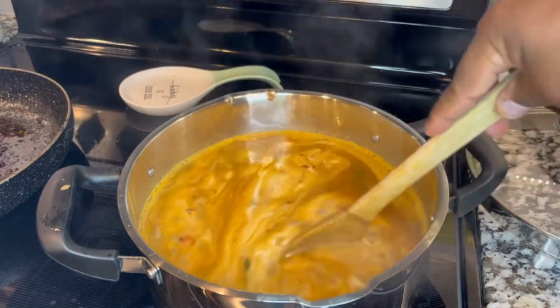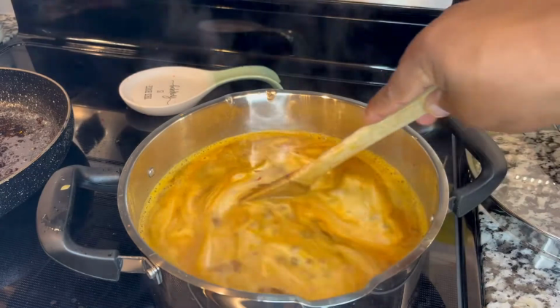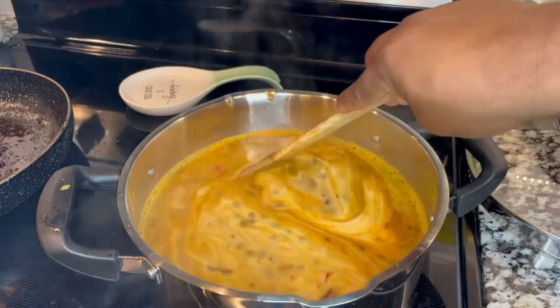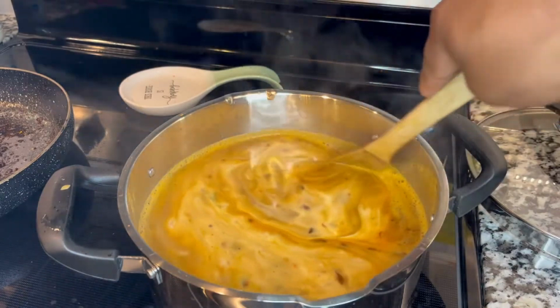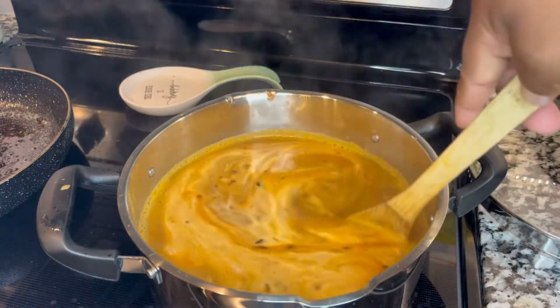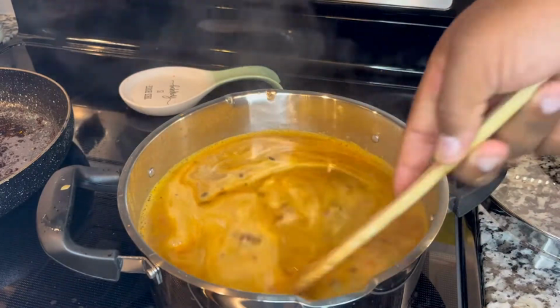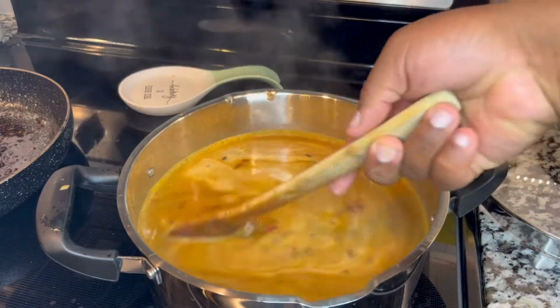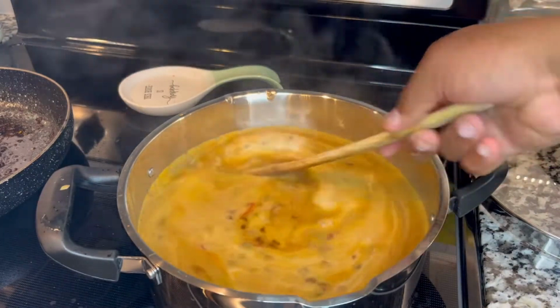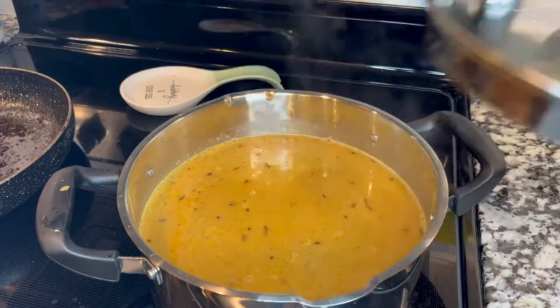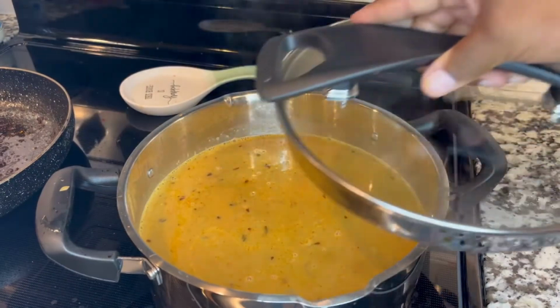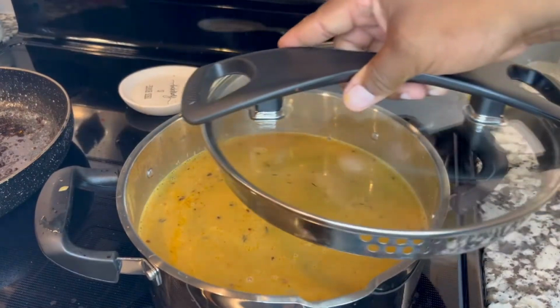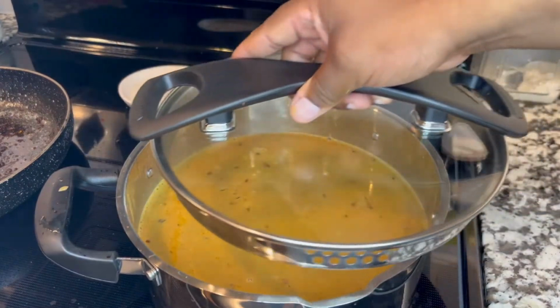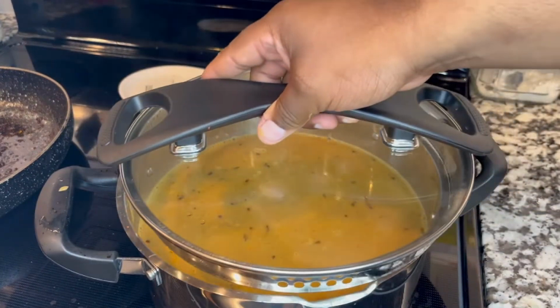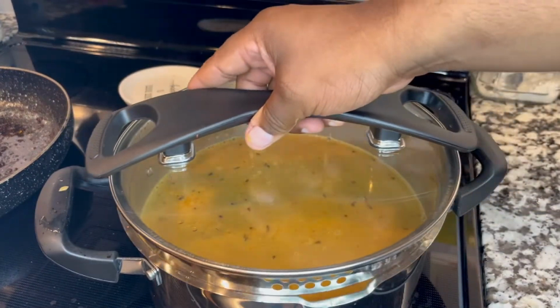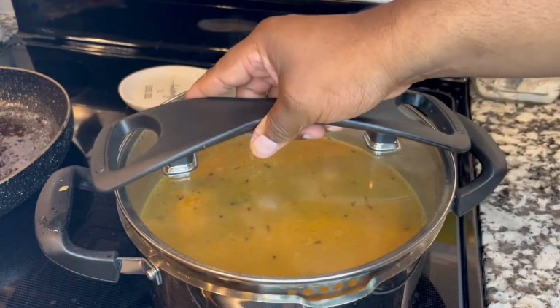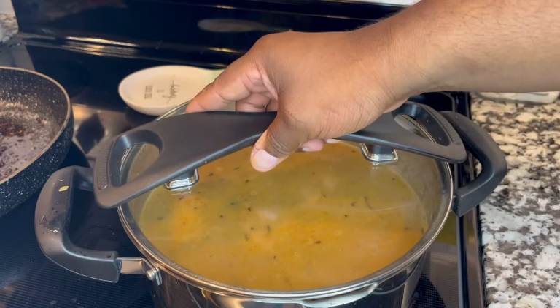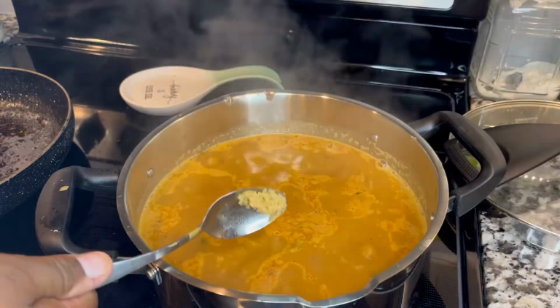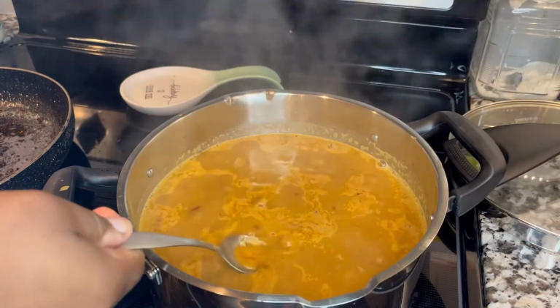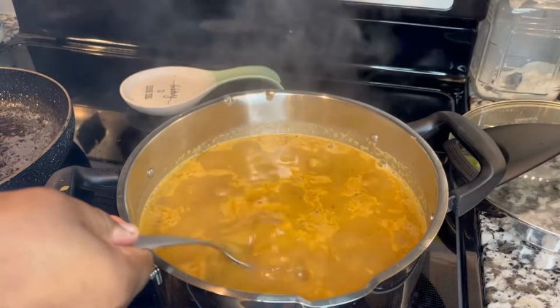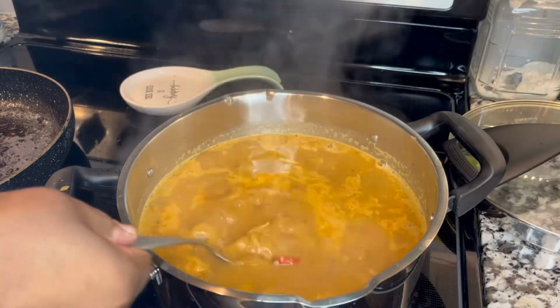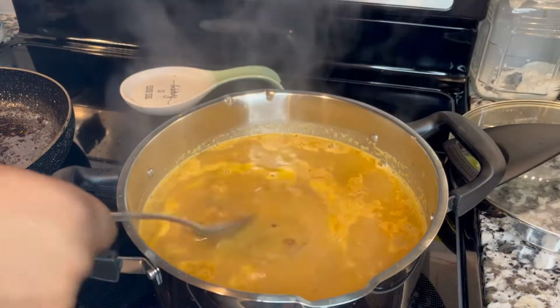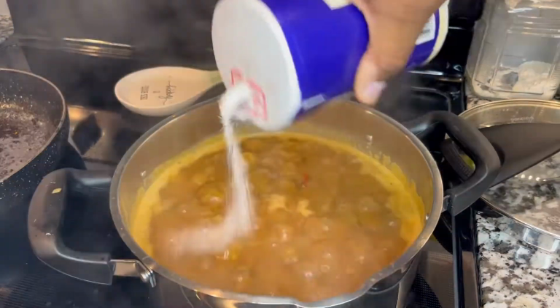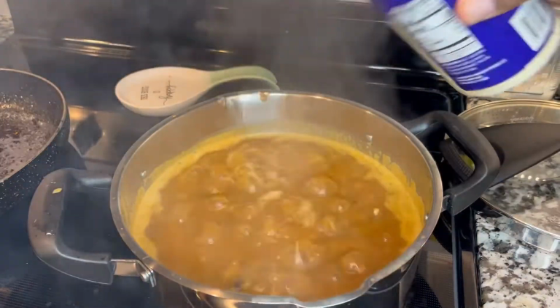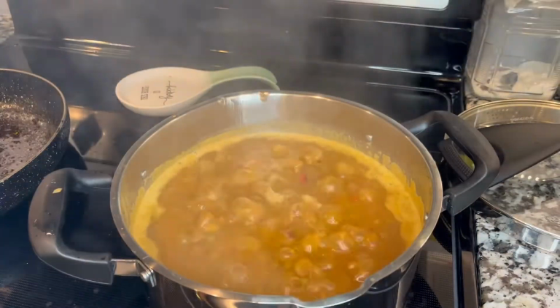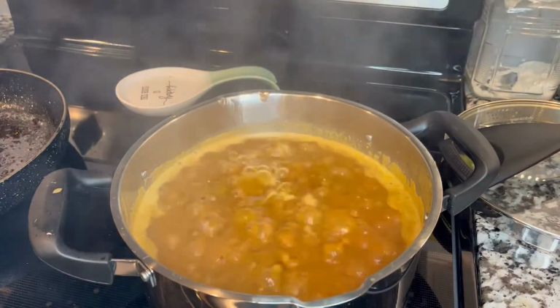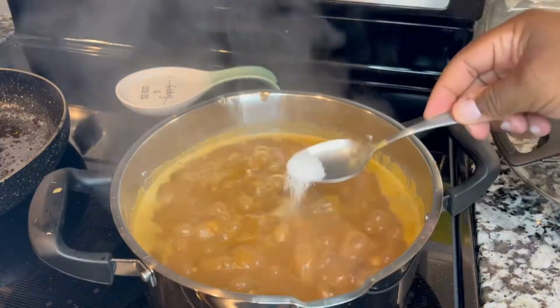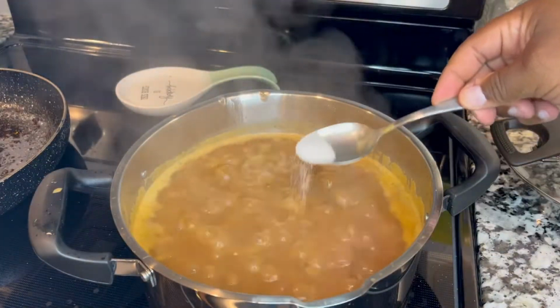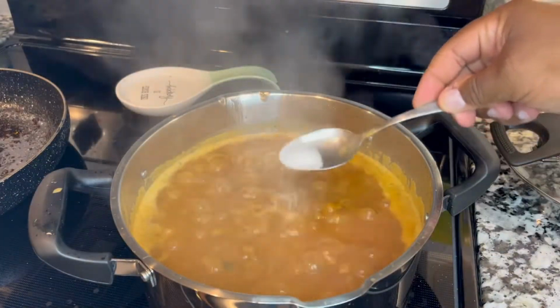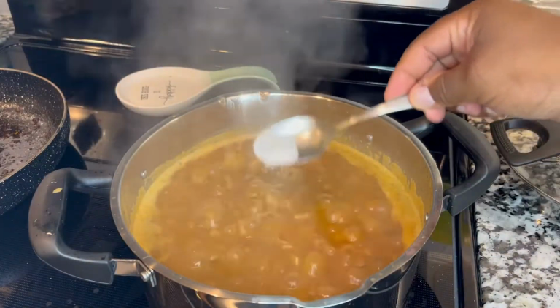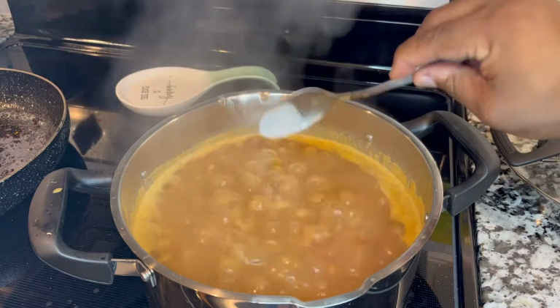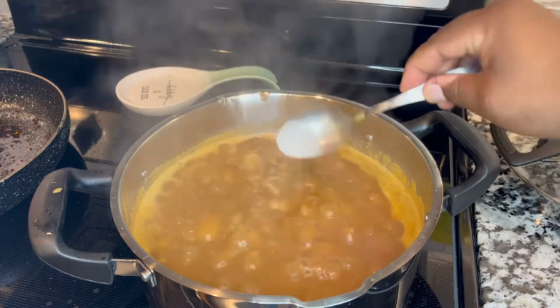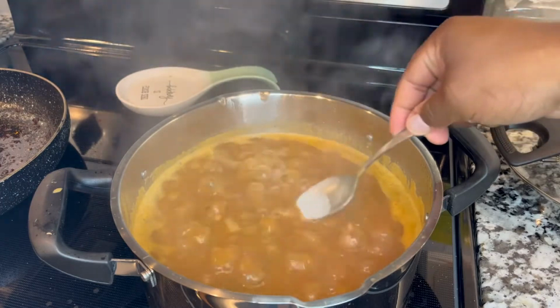We're going to put the lid on and let it cook until it comes to a boil. At that point we're going to add a little bit of salt and a little bit of sugar.